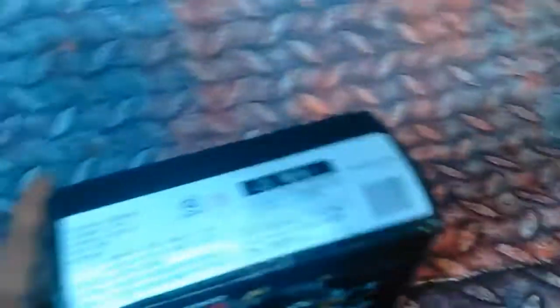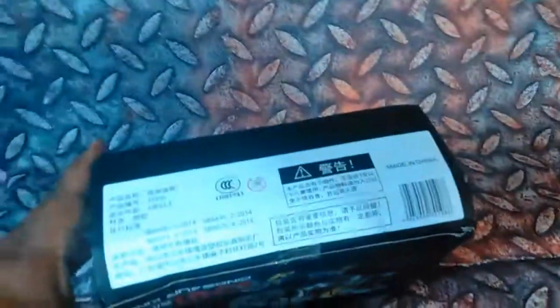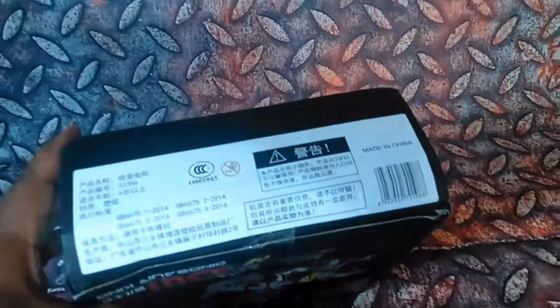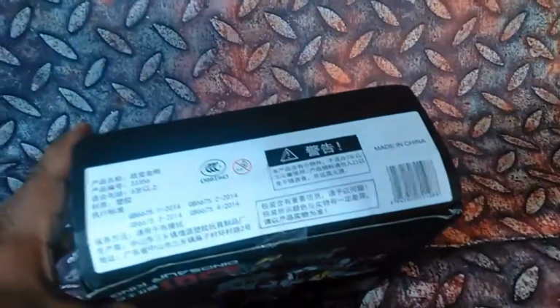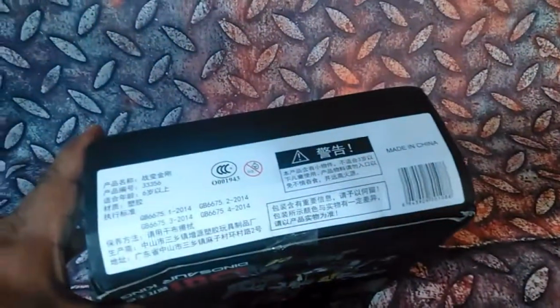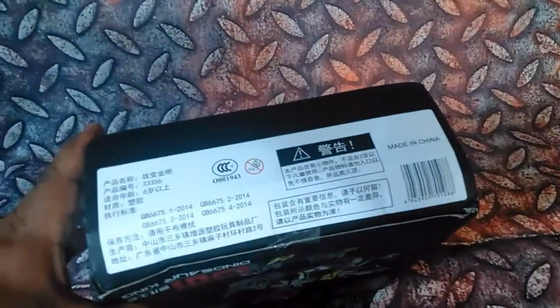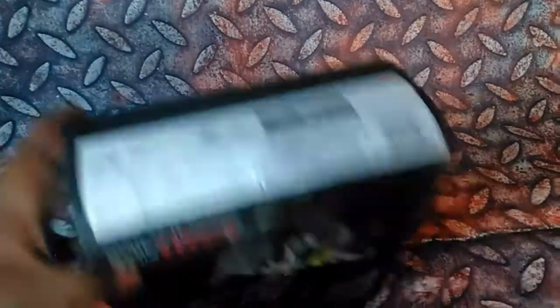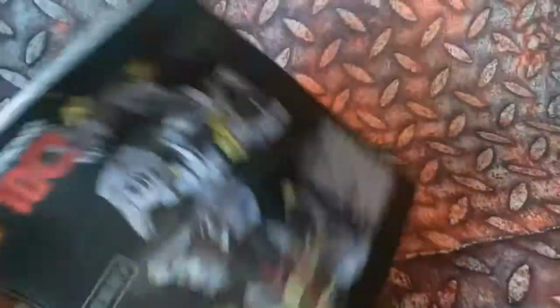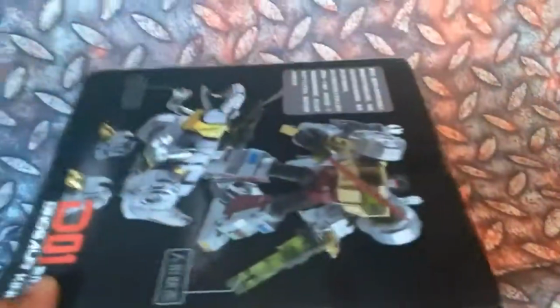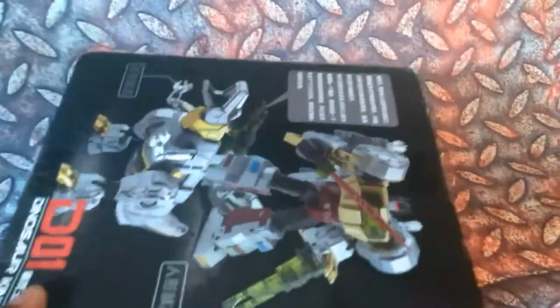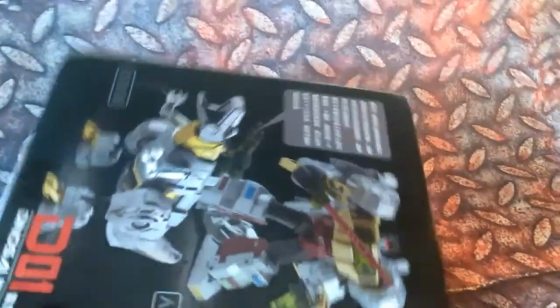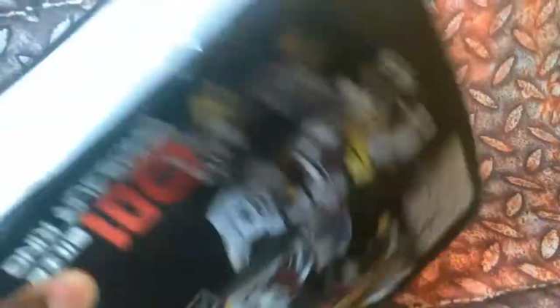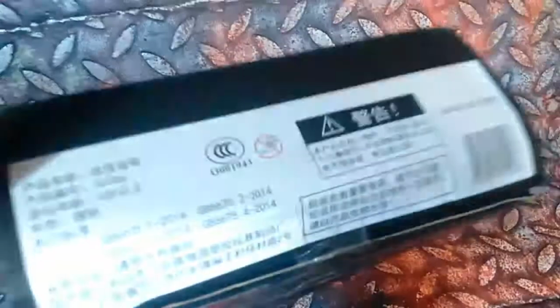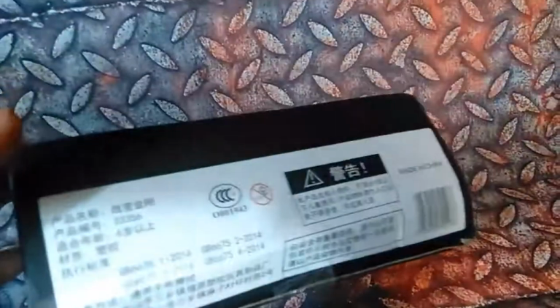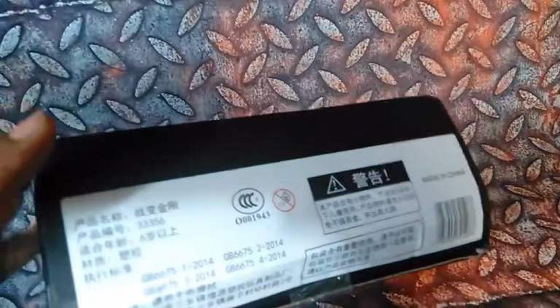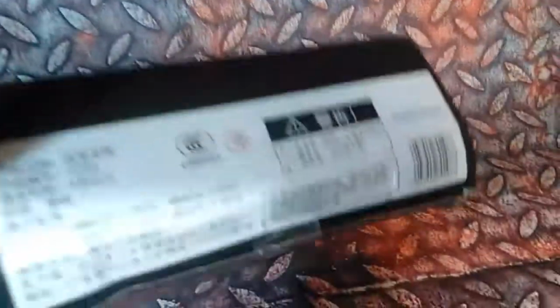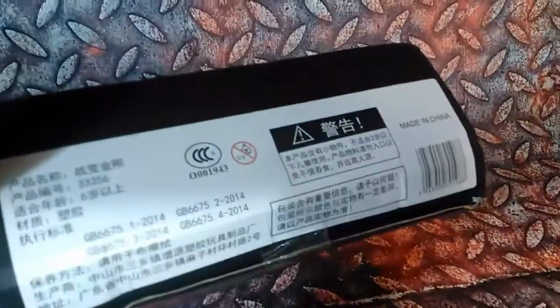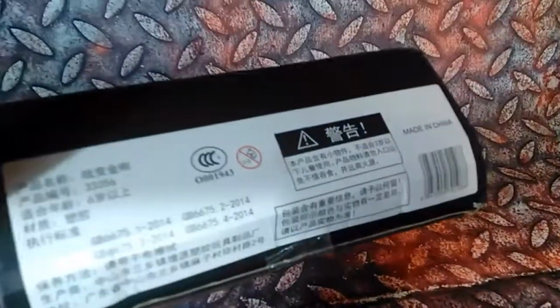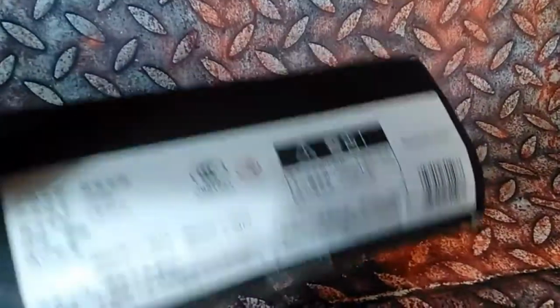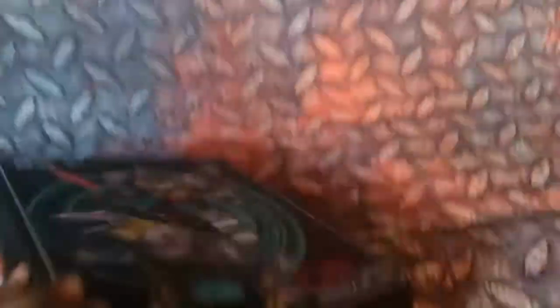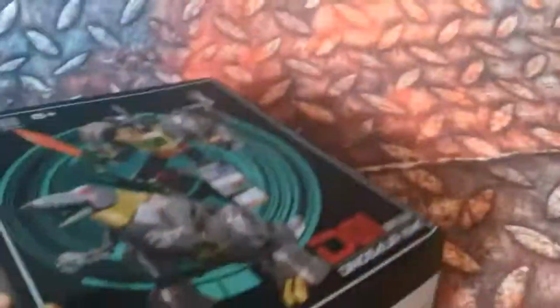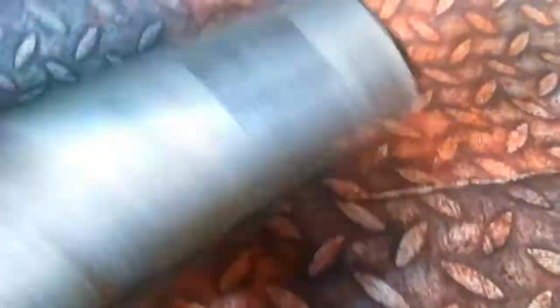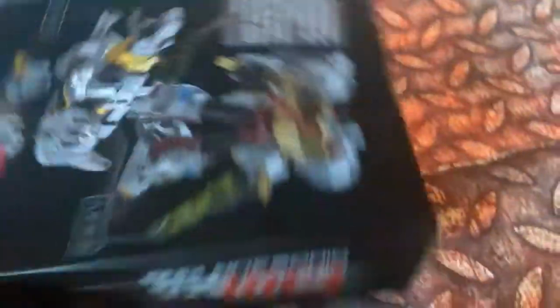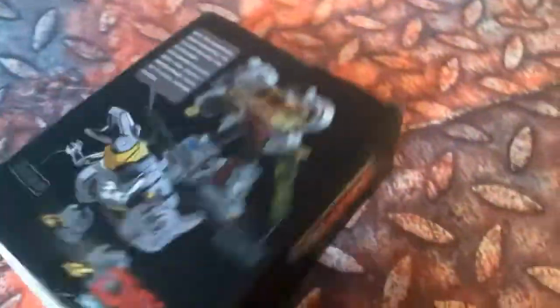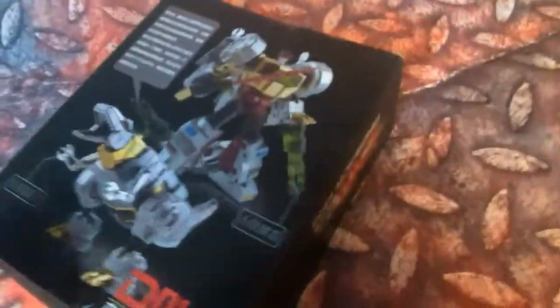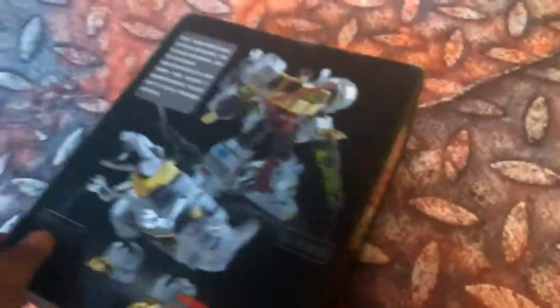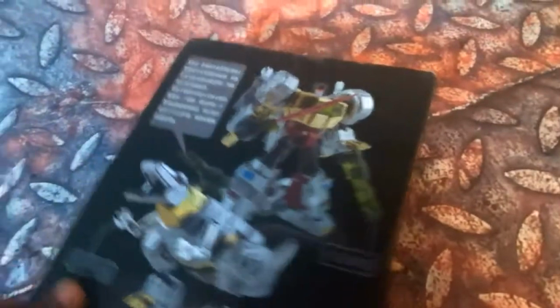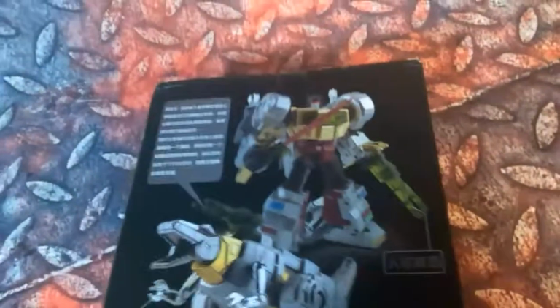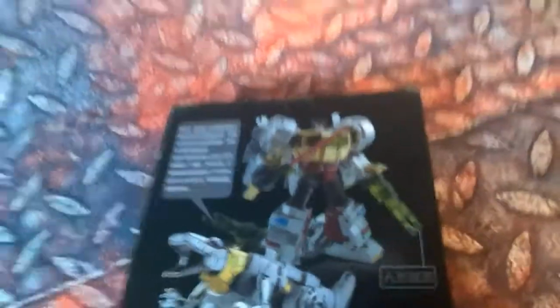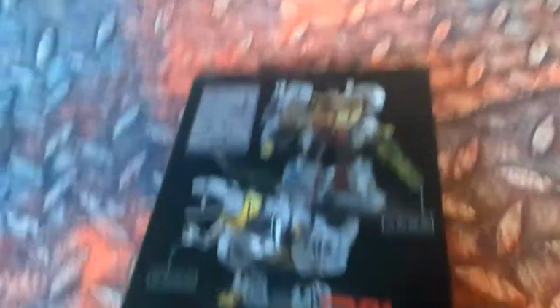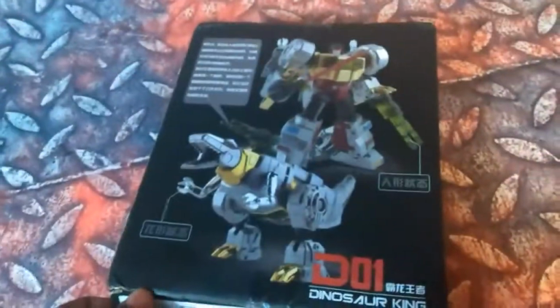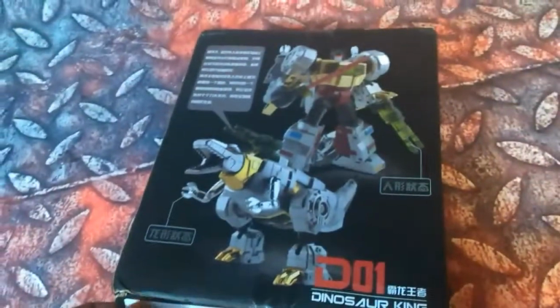I ordered this thing and the box came banged up a little bit. You can see the bottom of the box is kind of banged up. But hey, it's just a box — let's open it up.